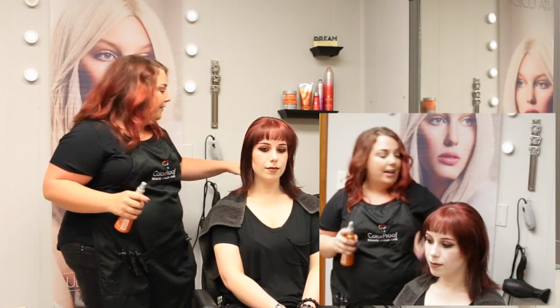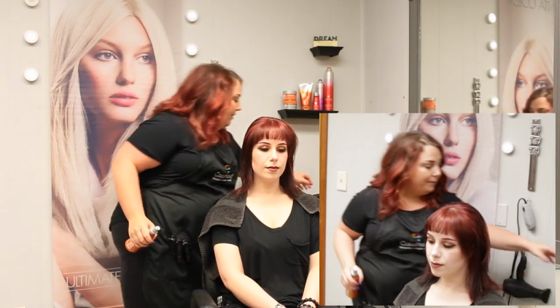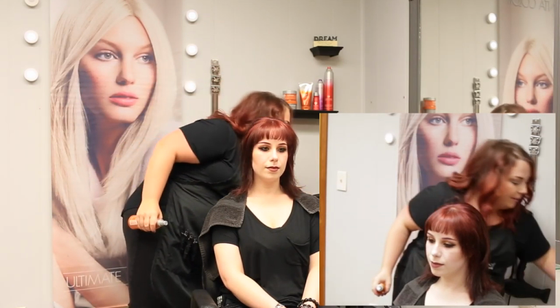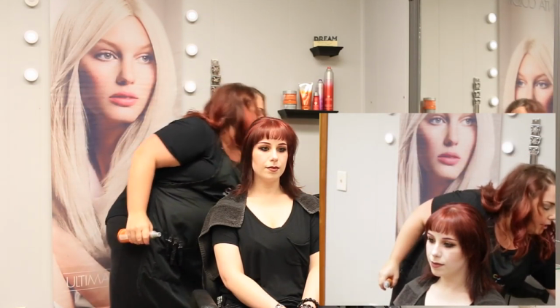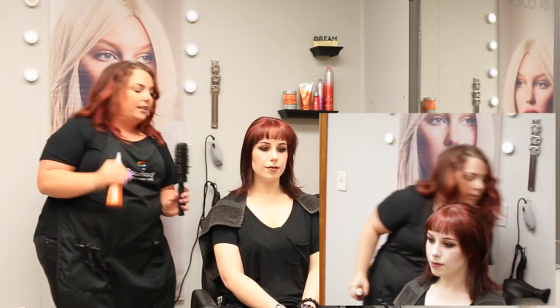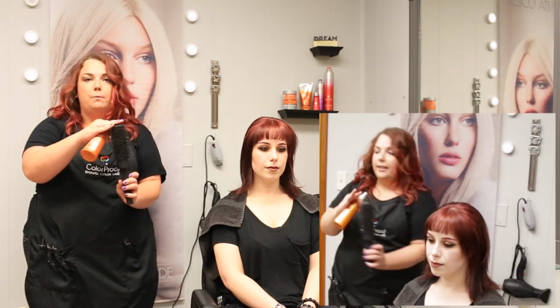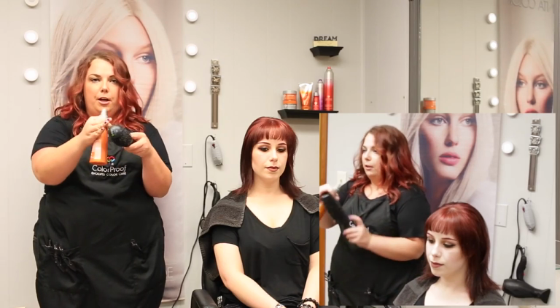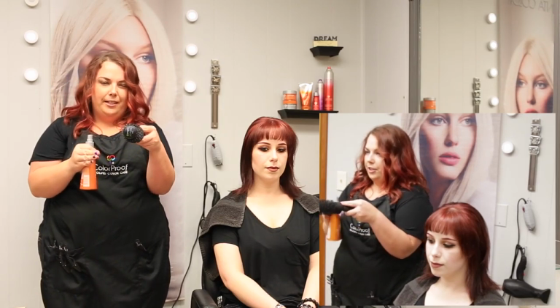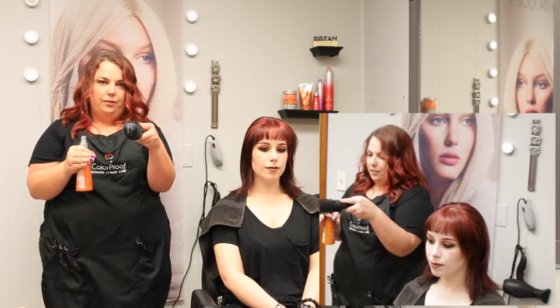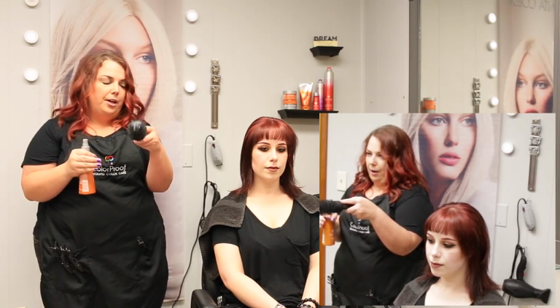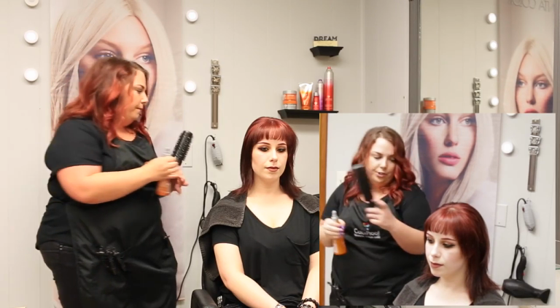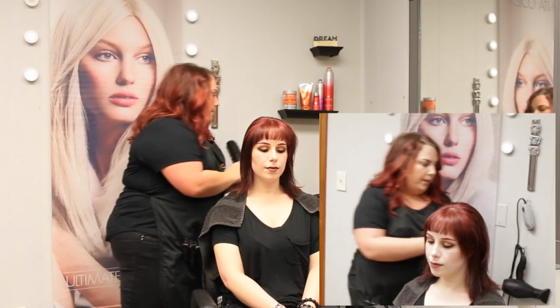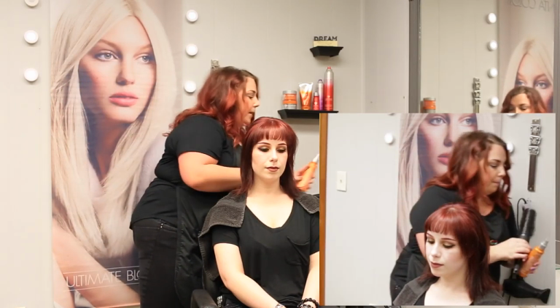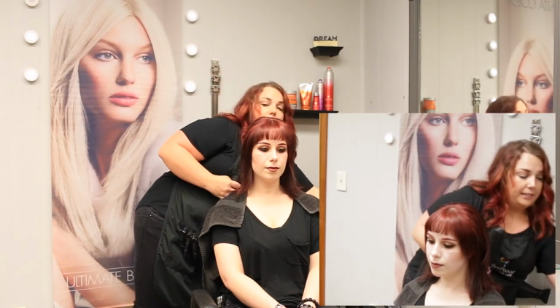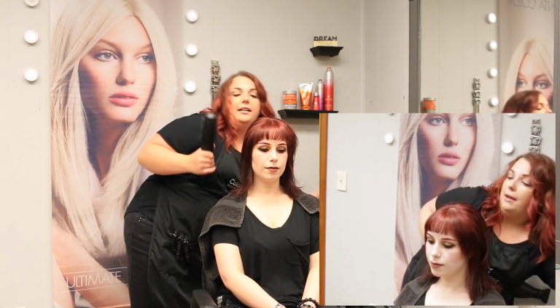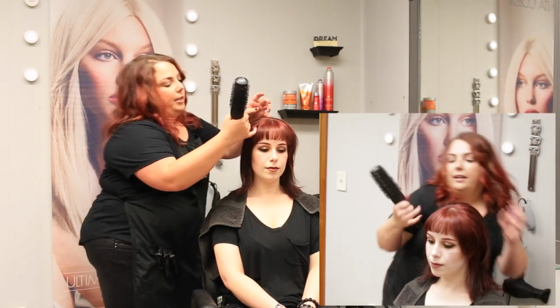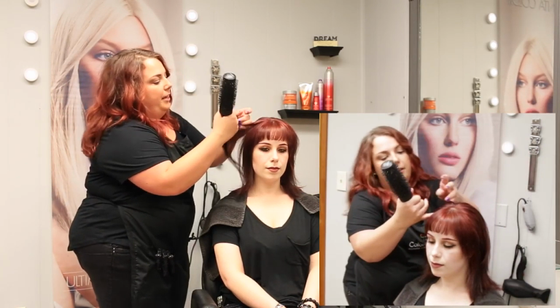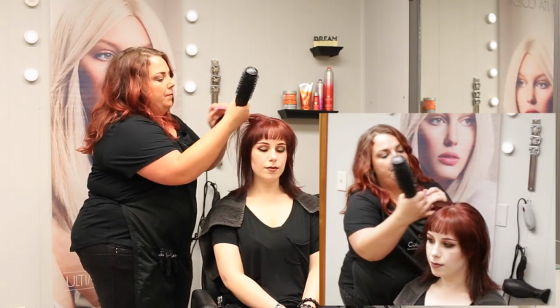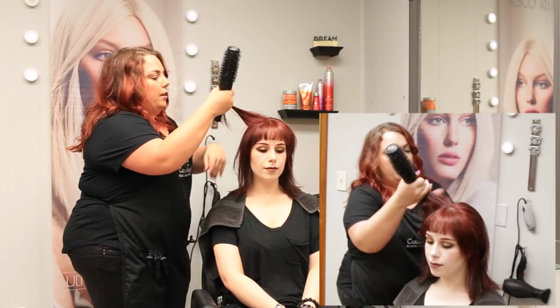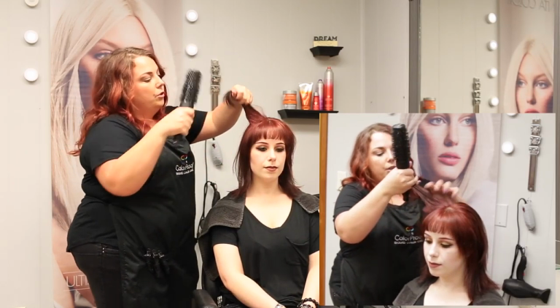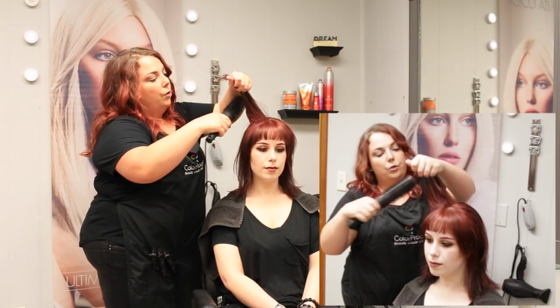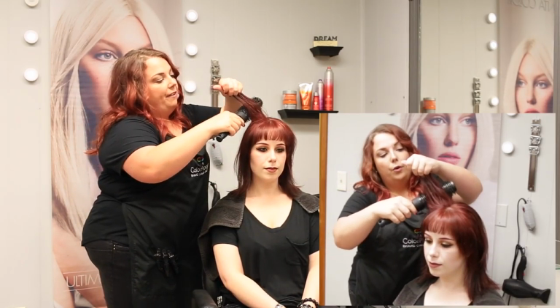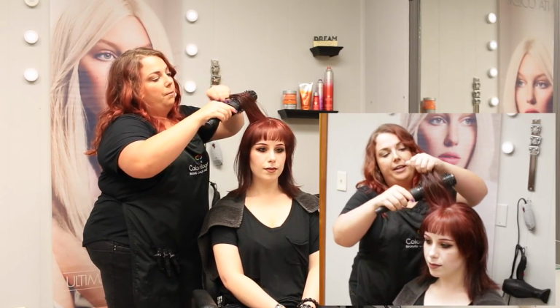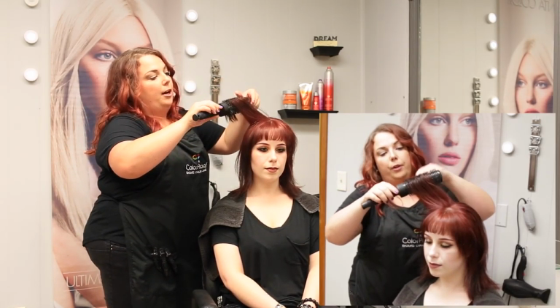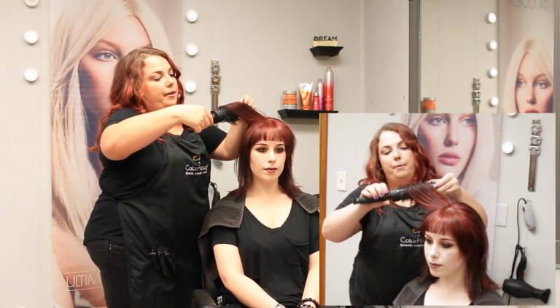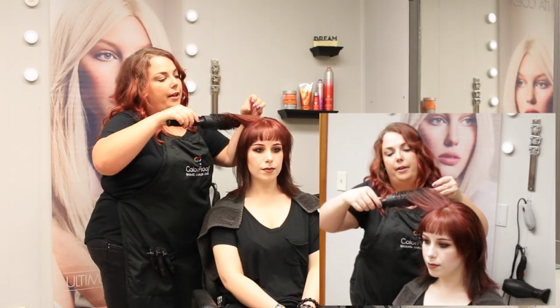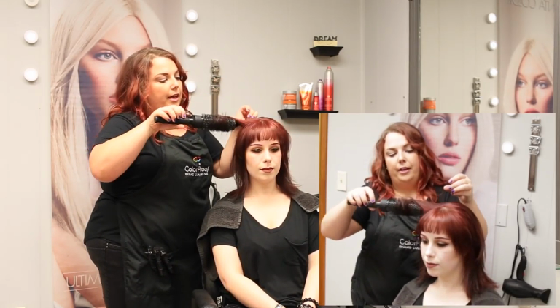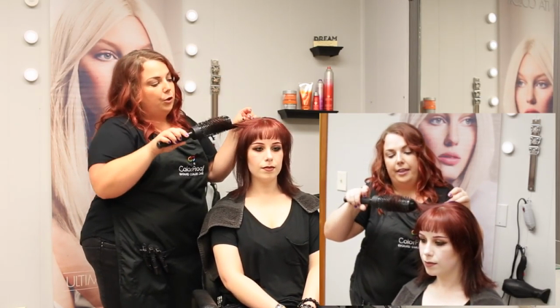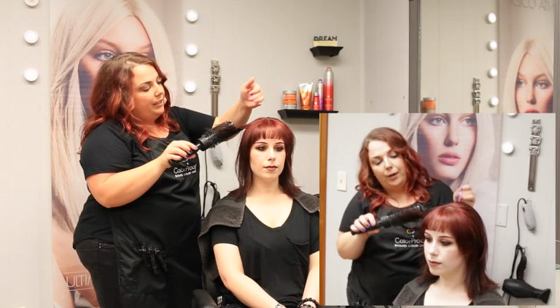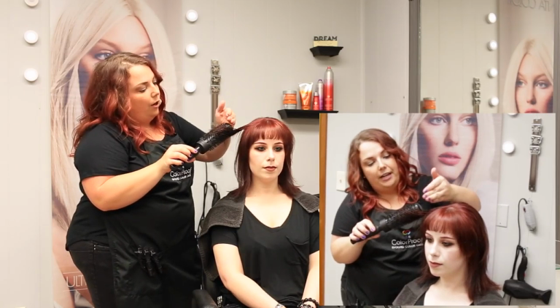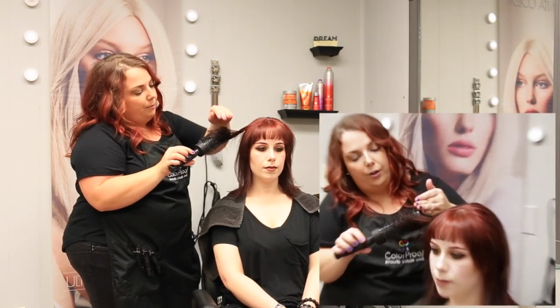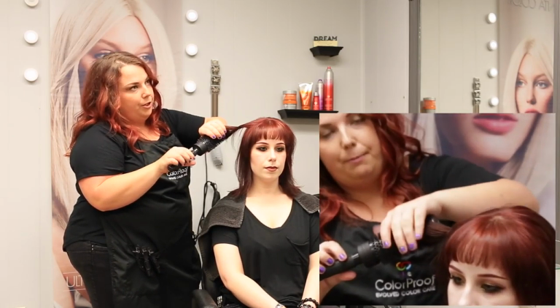I'm going to be grabbing a slightly smaller round brush. My technique is going to be to grab the hair, pull it up, and then twist and hit all that with my blow dryer.